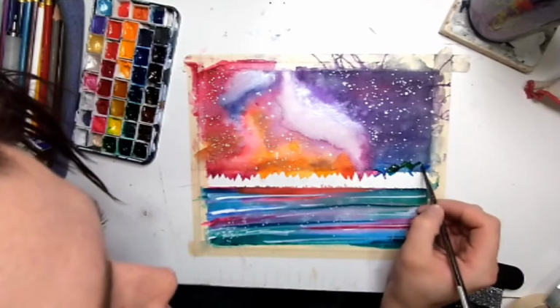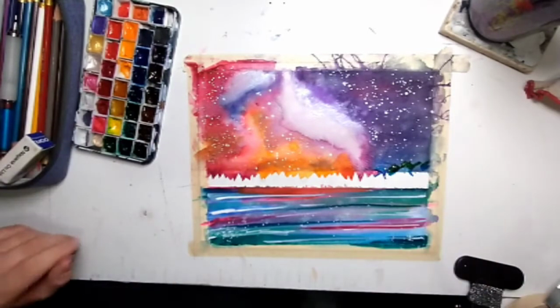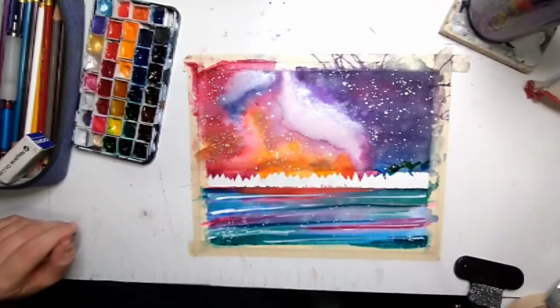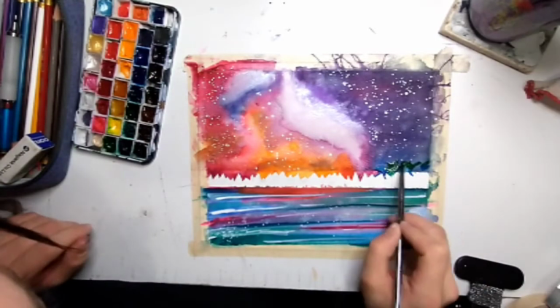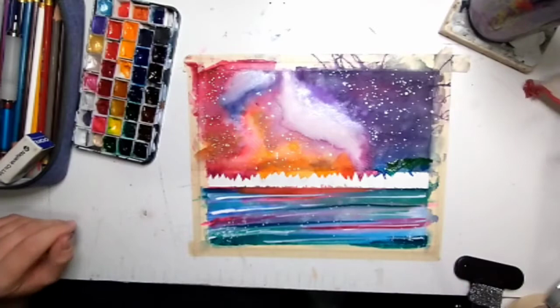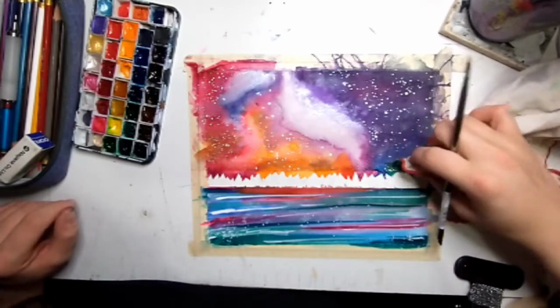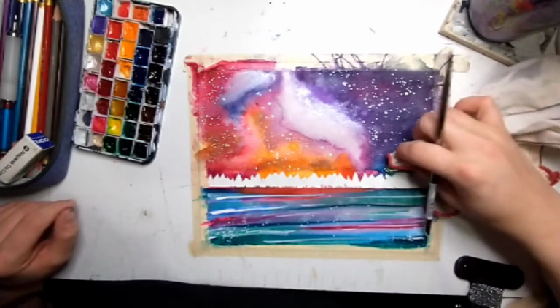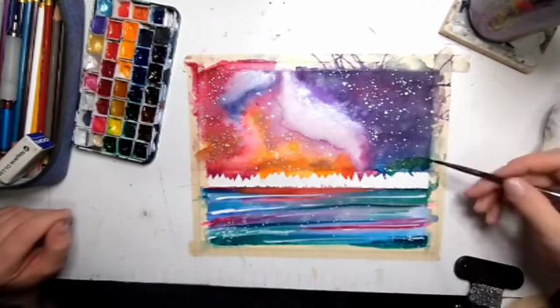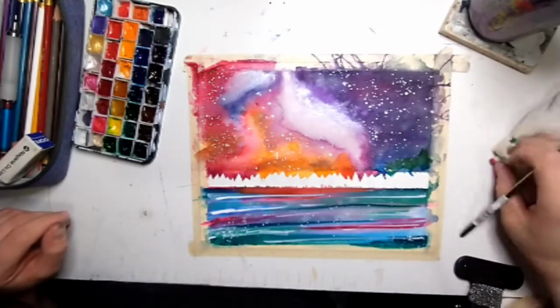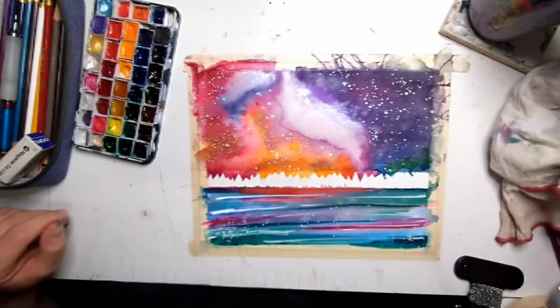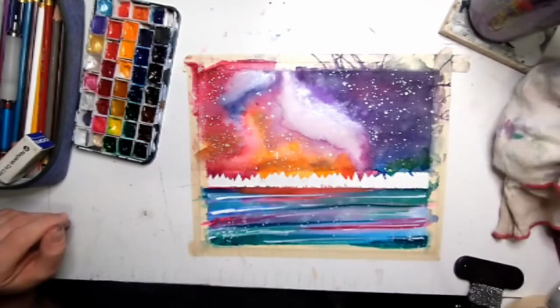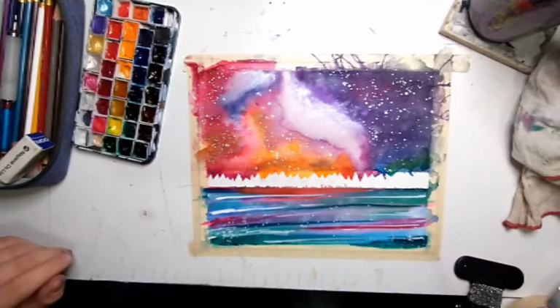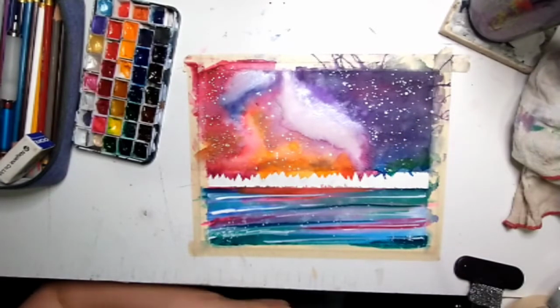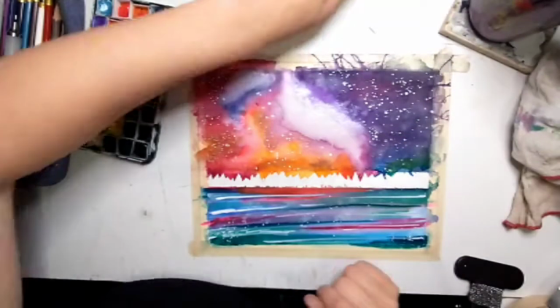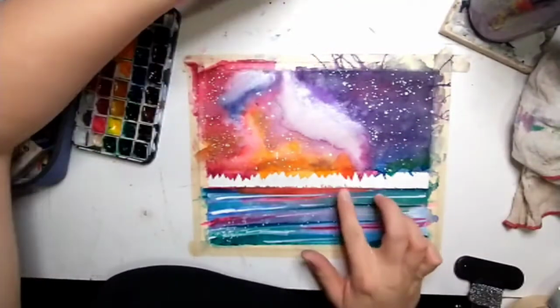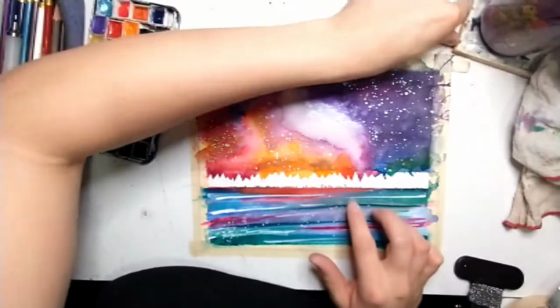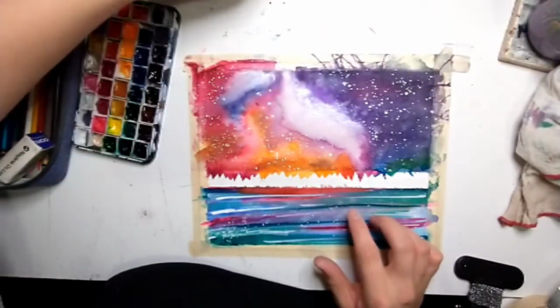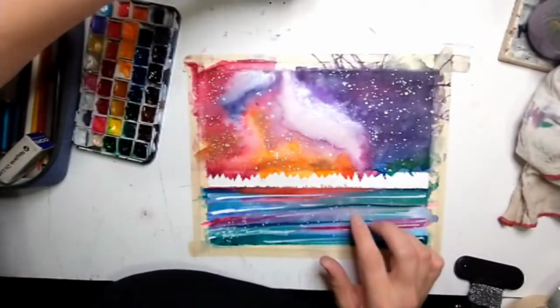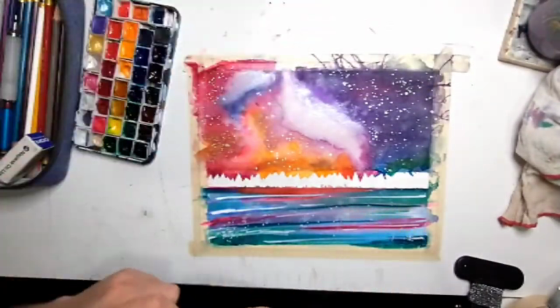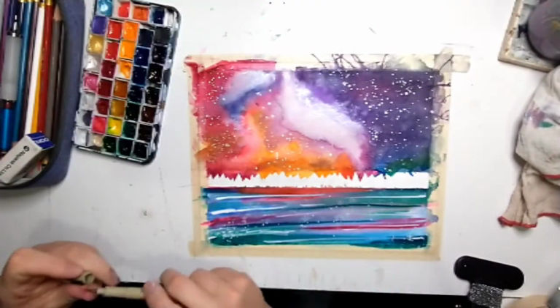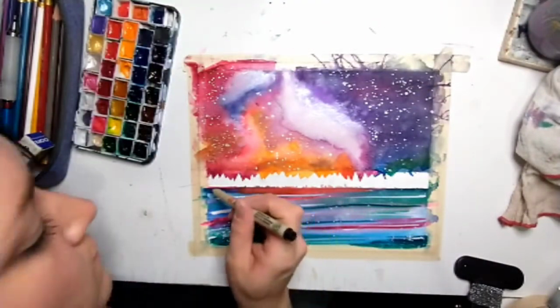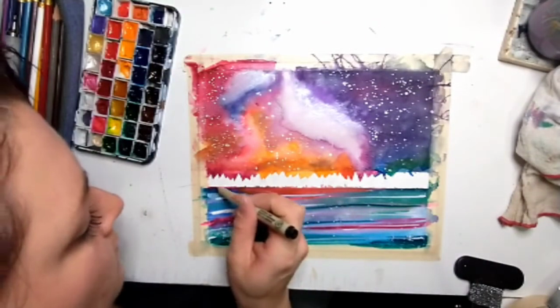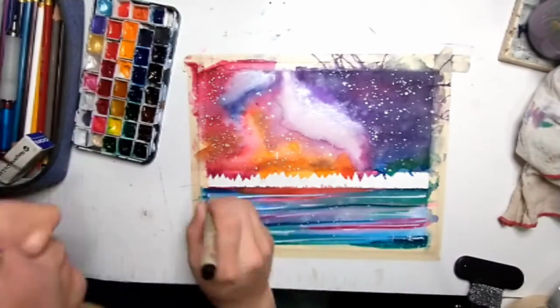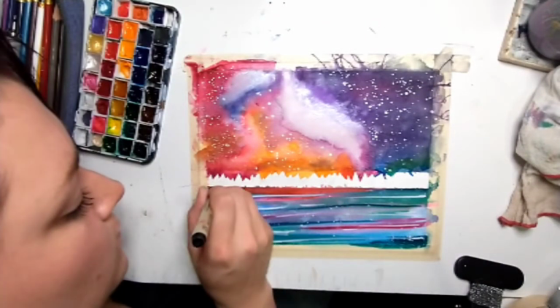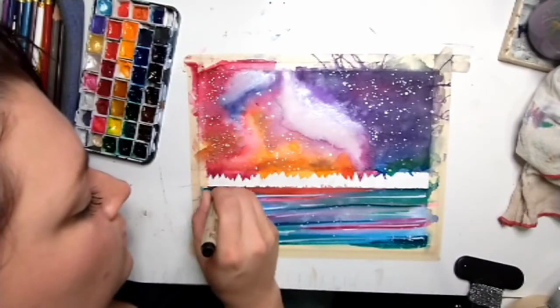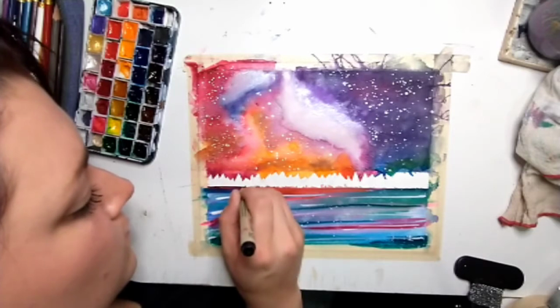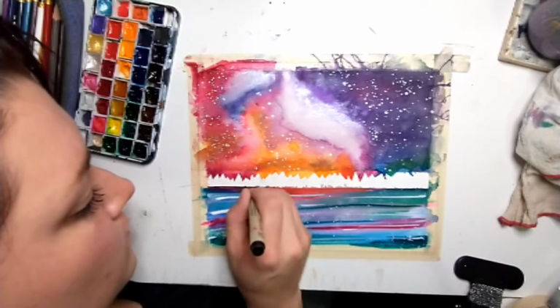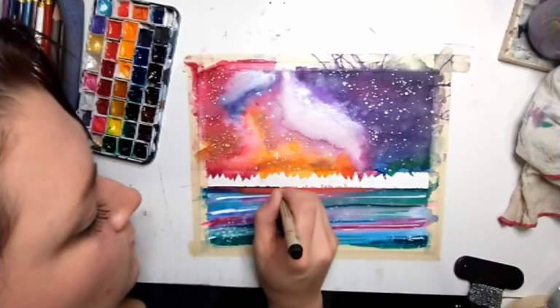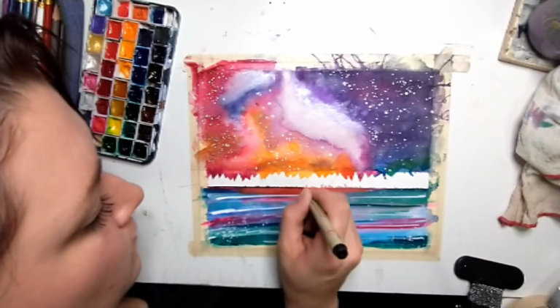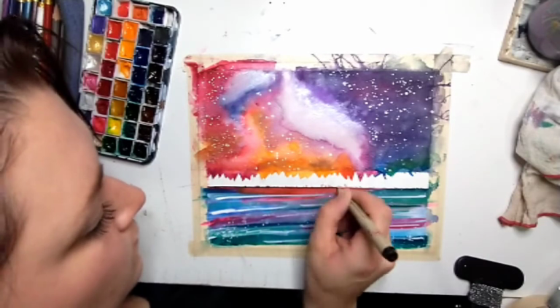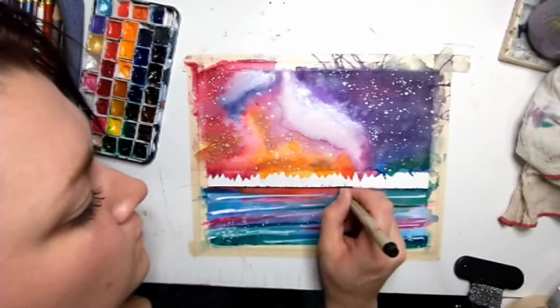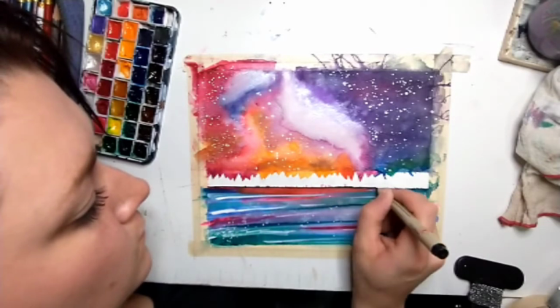I'm adding some green — these are taller mountains I'm putting here. In the reference photo I used, hopefully I'll find it for you, it's like a green globe coming from the tall mountains.